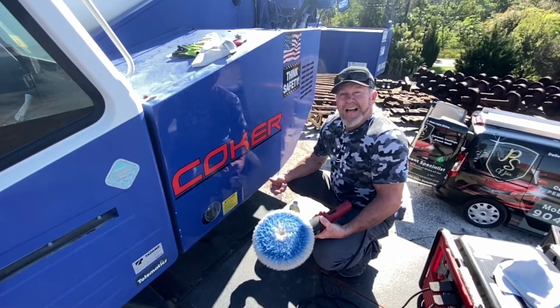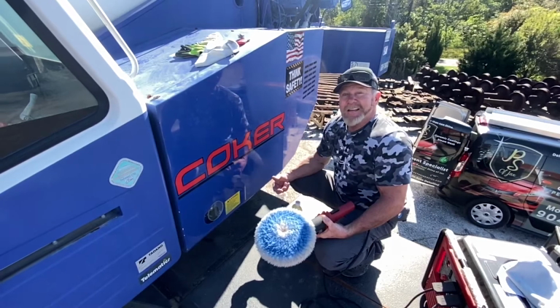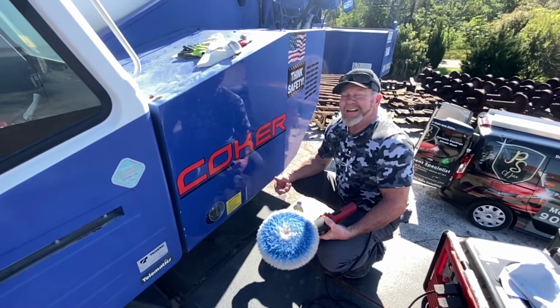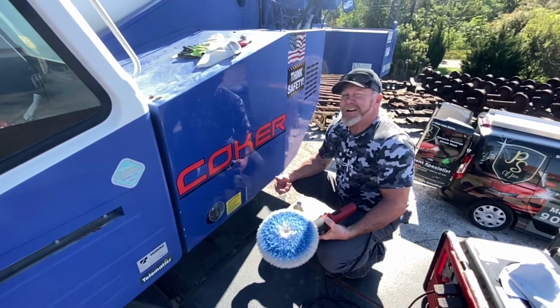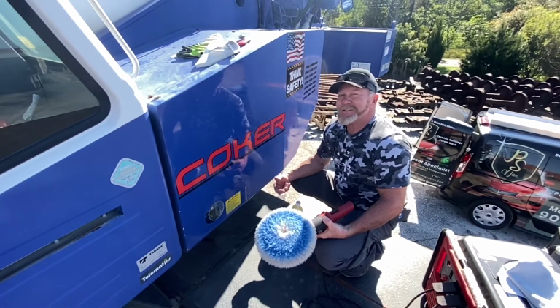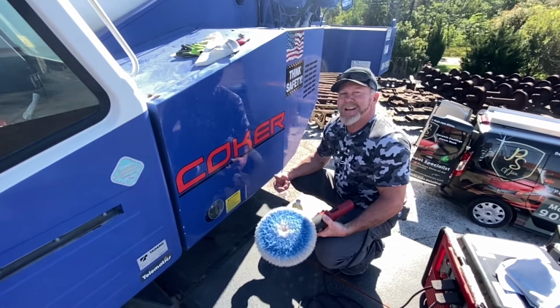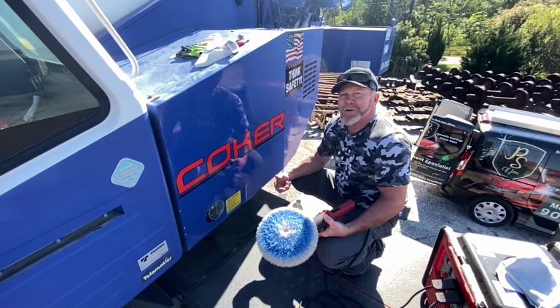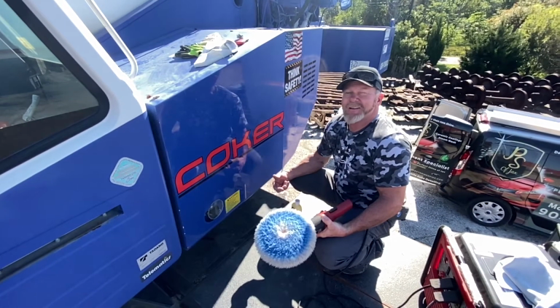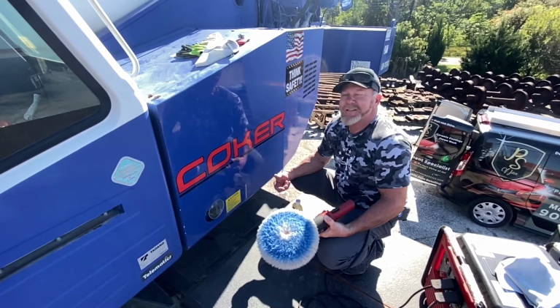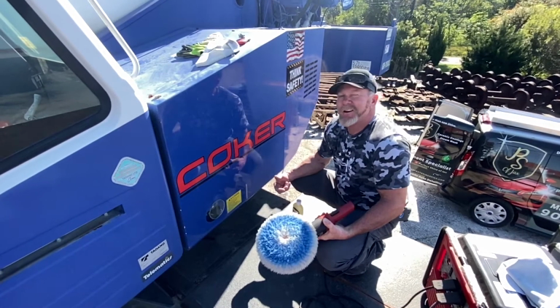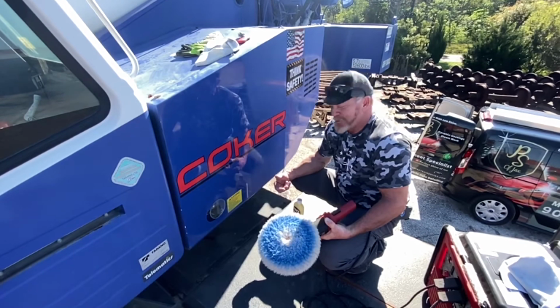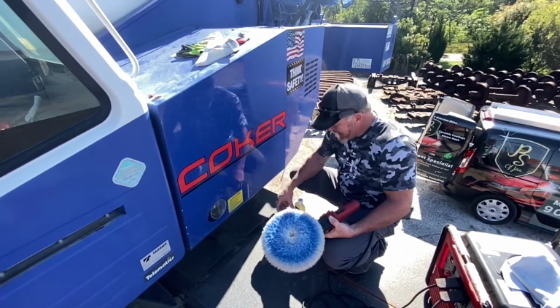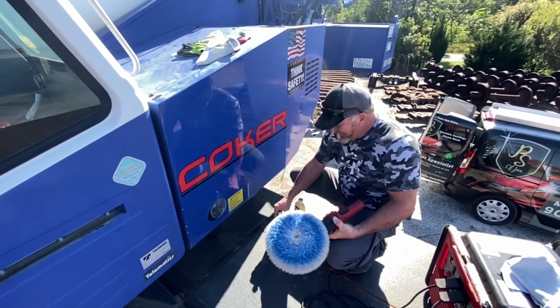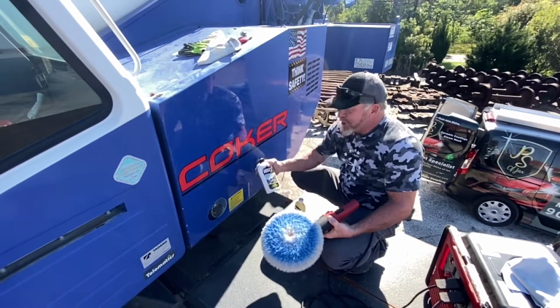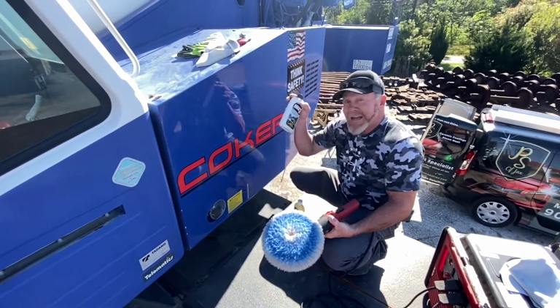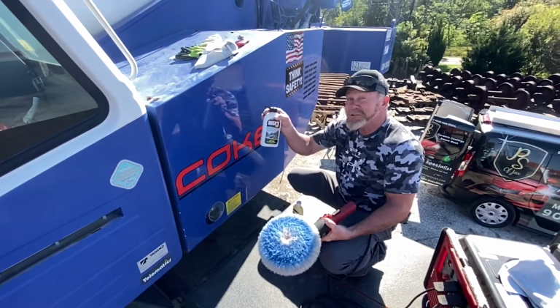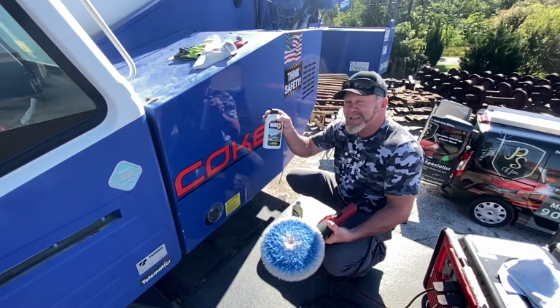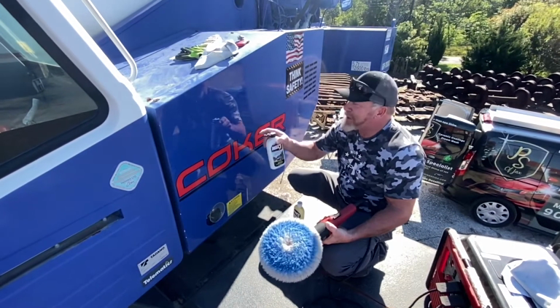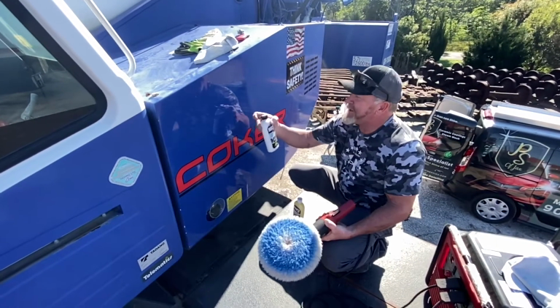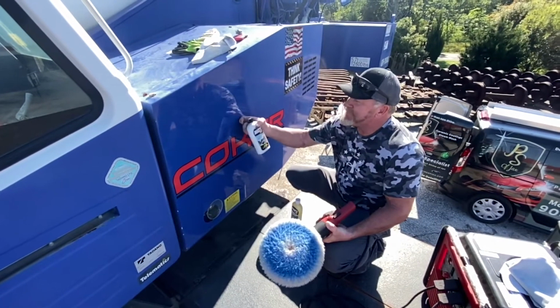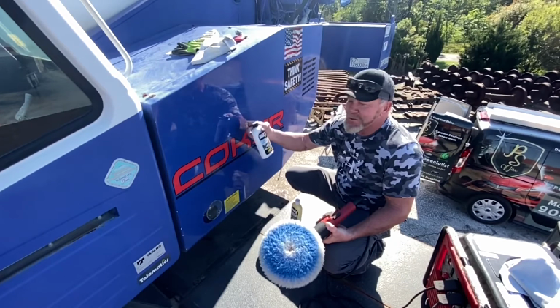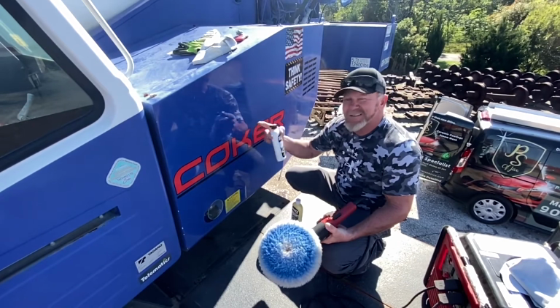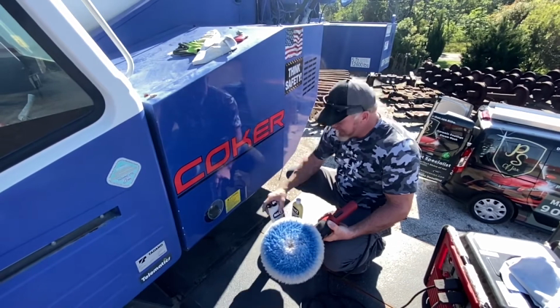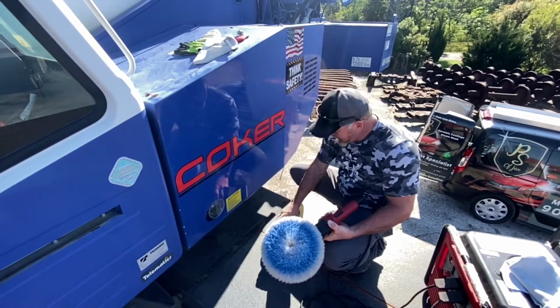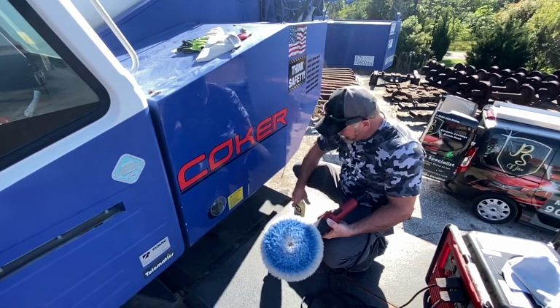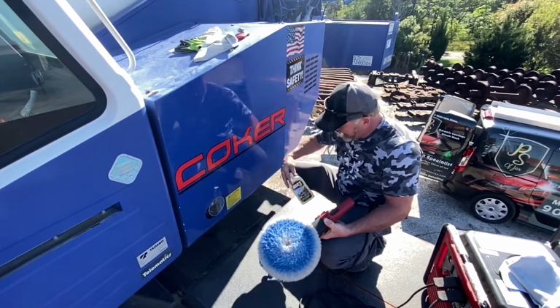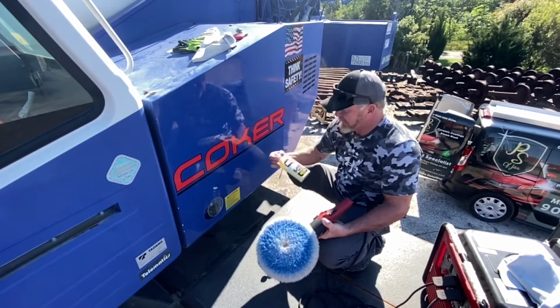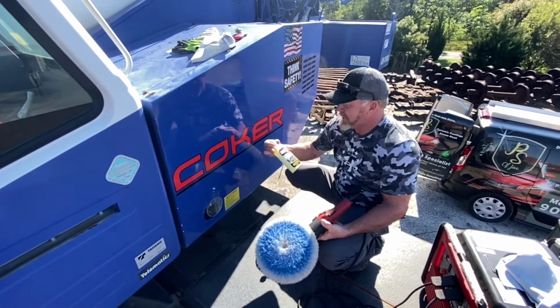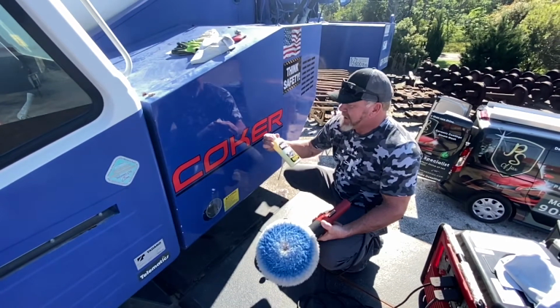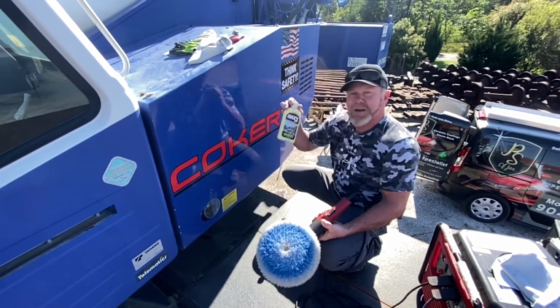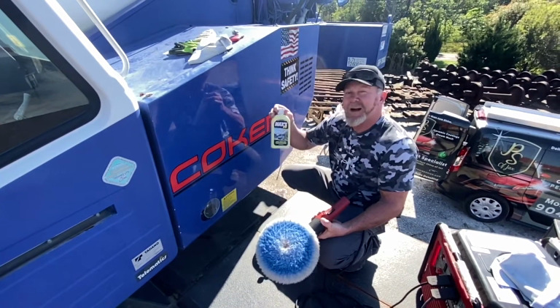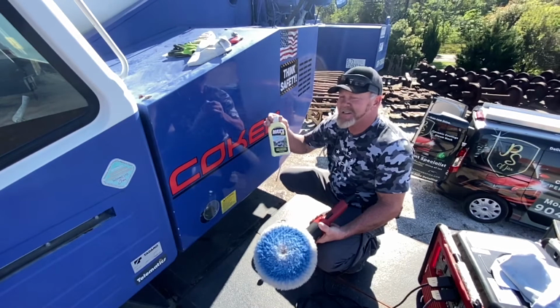Hey Nick, out here on location today working on a 120-ton RT crane. I wanted to let you know I am using Max's product — works great on the single-stage paint — and following it up with the one-step polish and sealant.